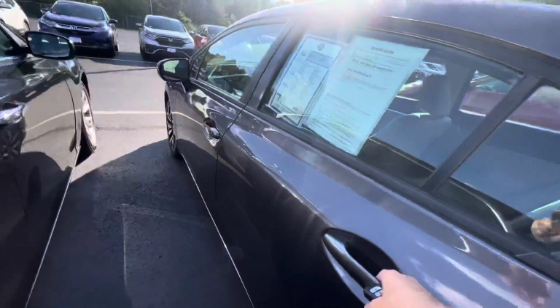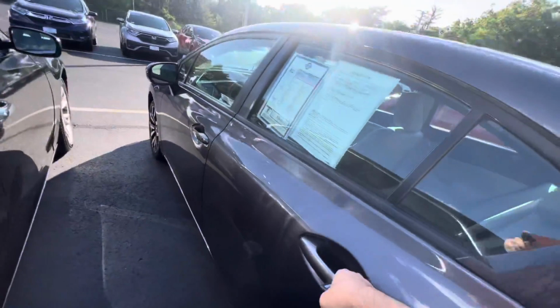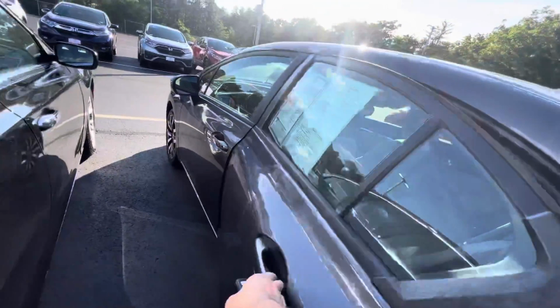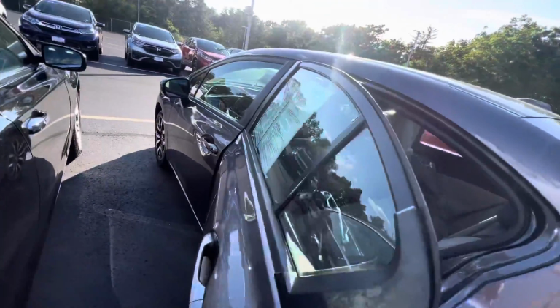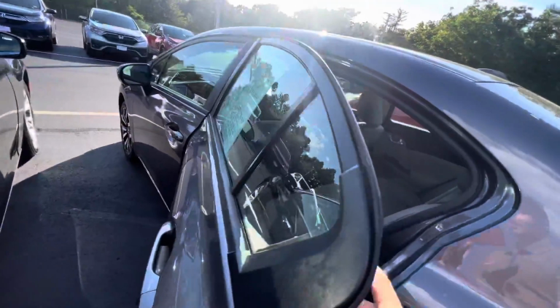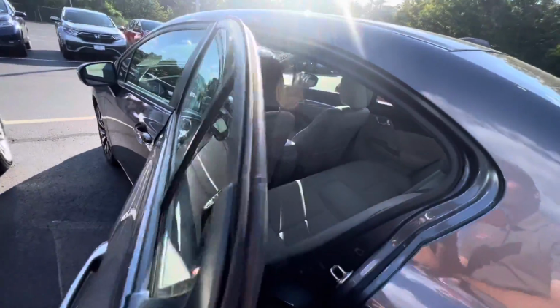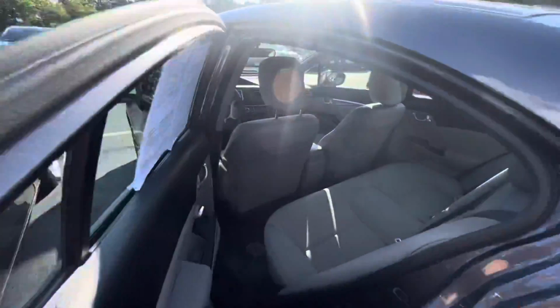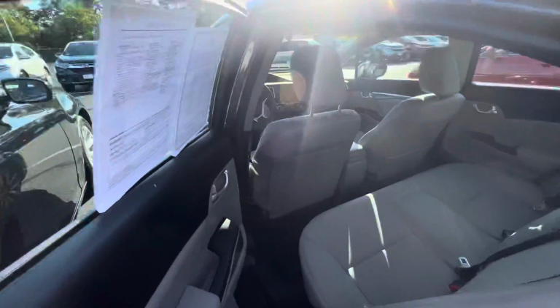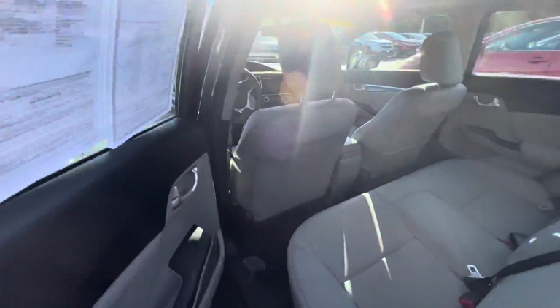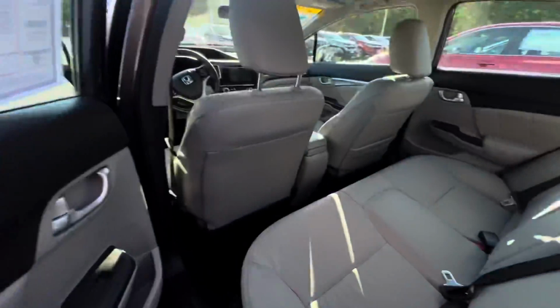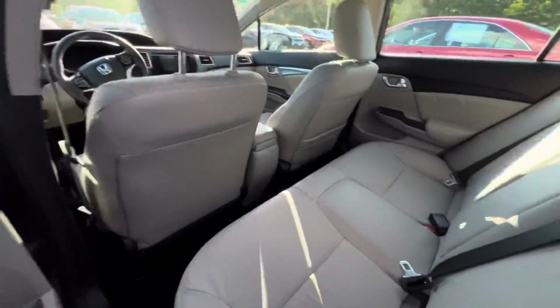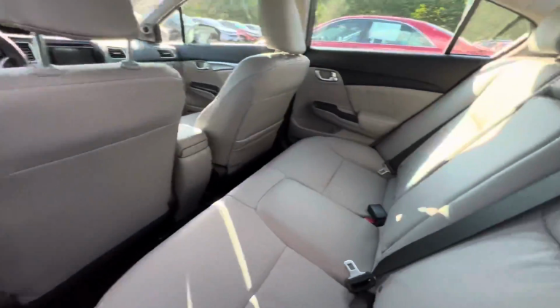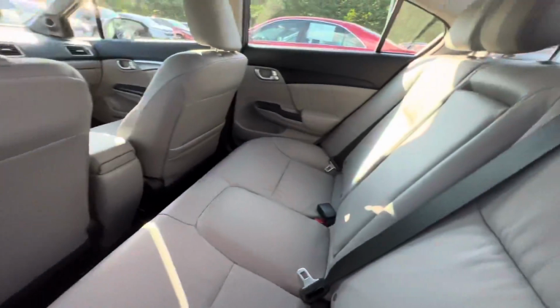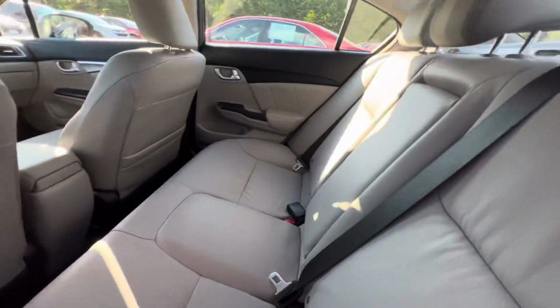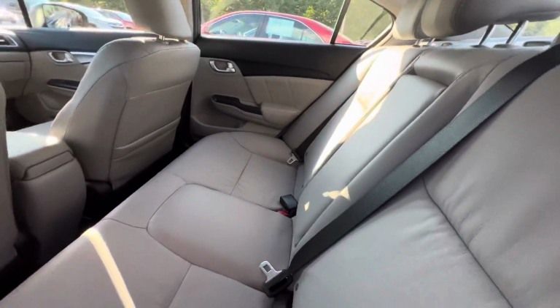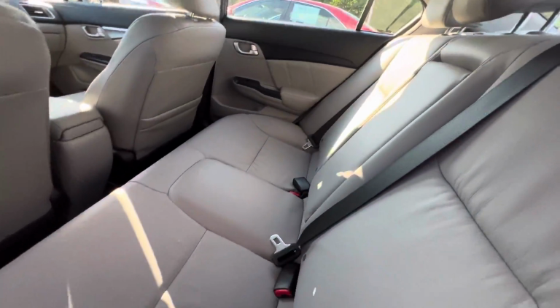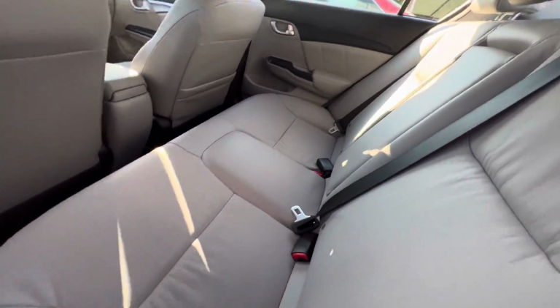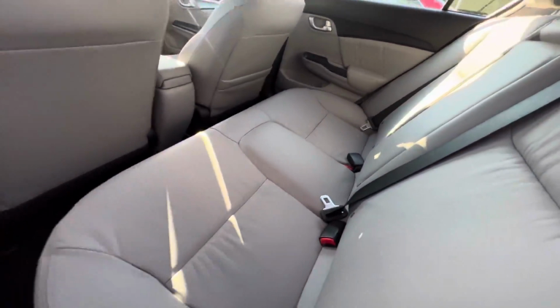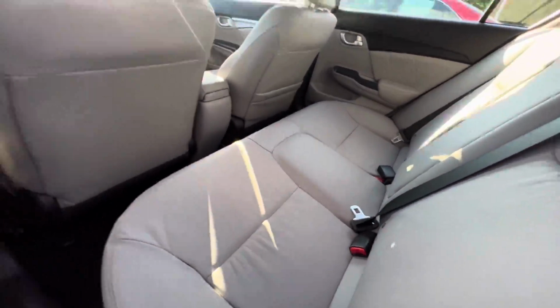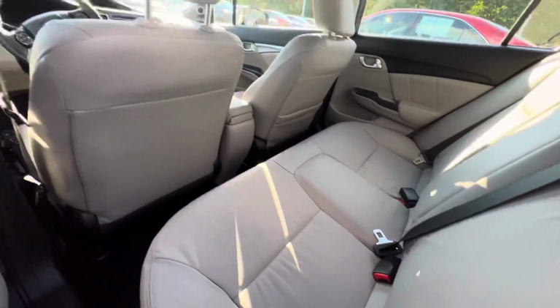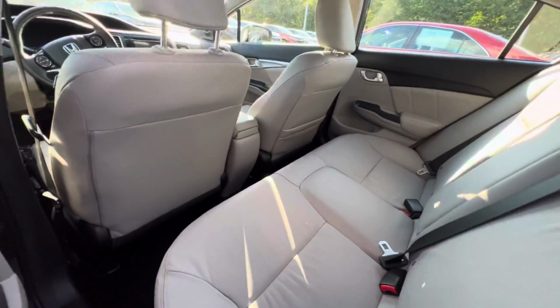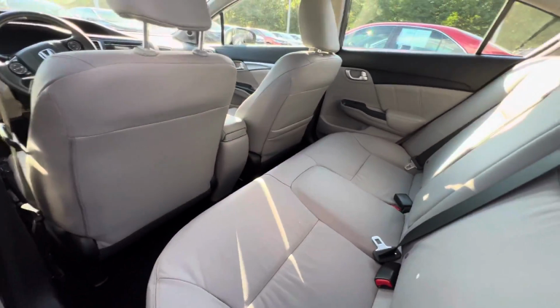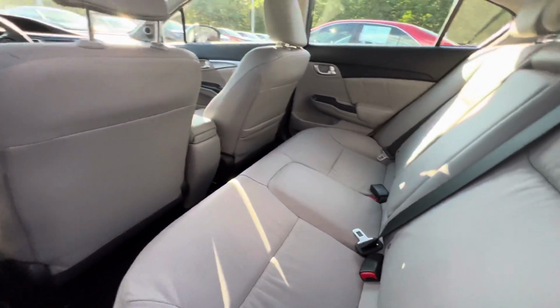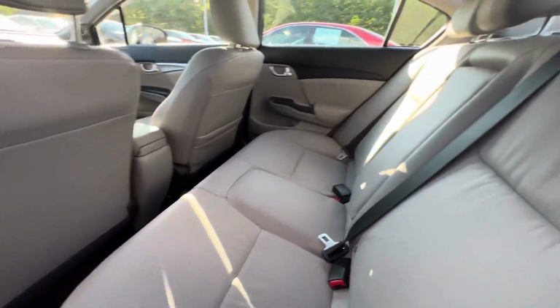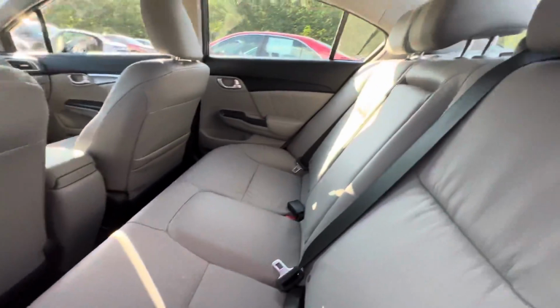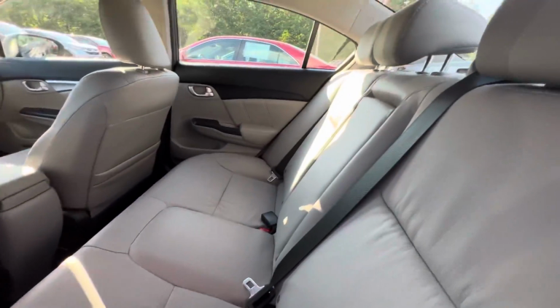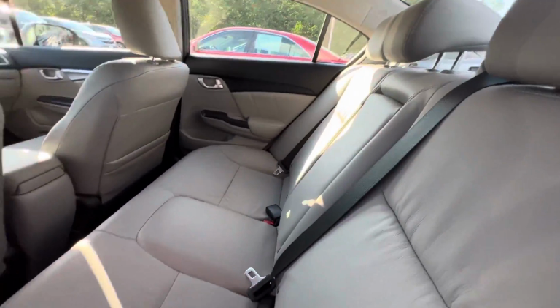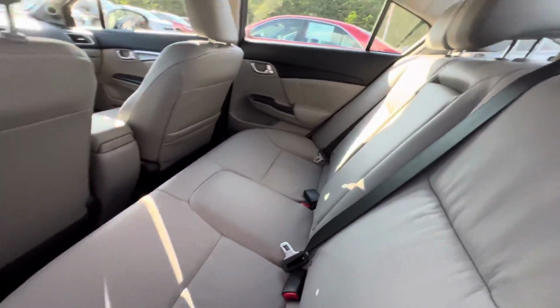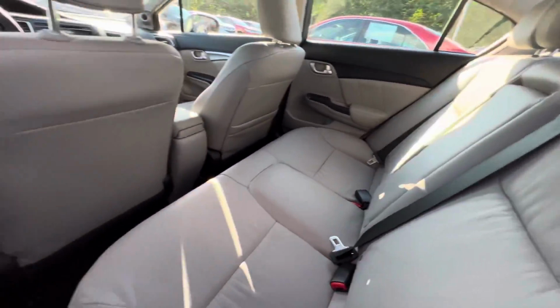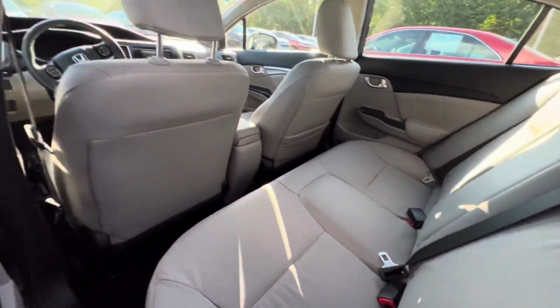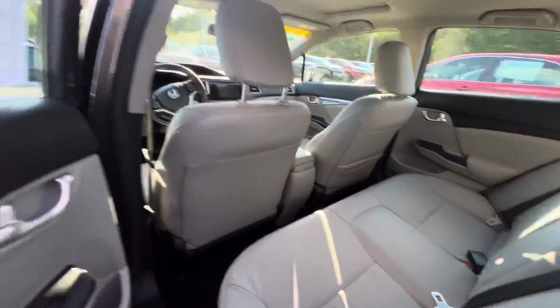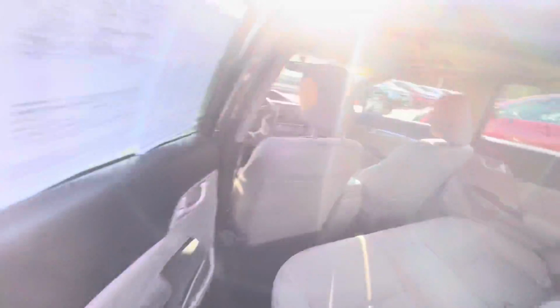It currently has 79,000 miles on it — that's amazing. Gray leather interior looks to be in great shape.